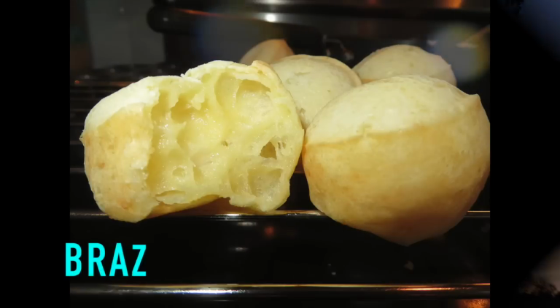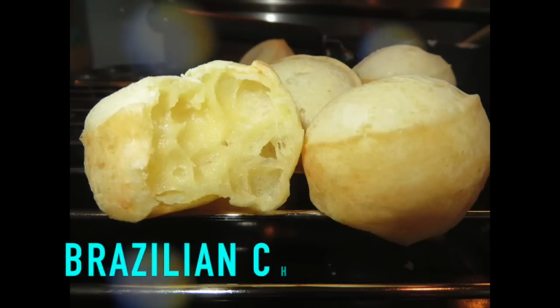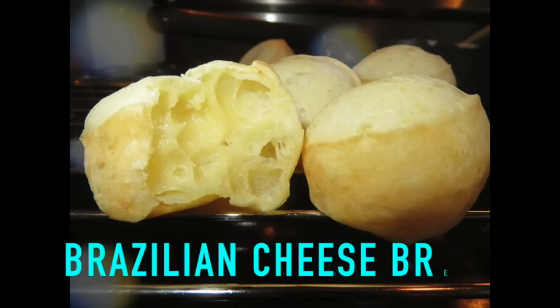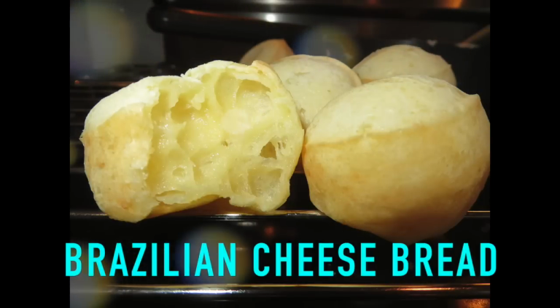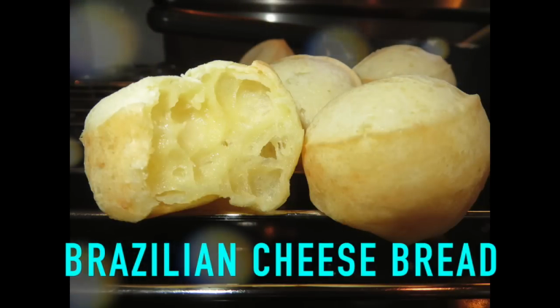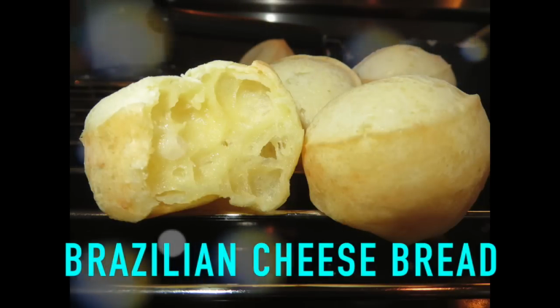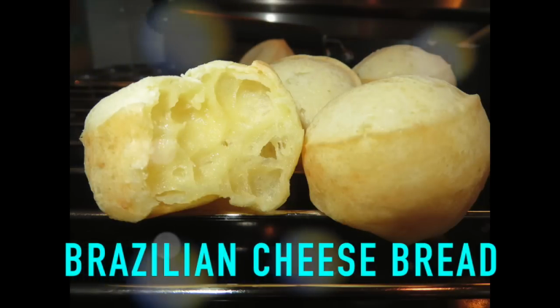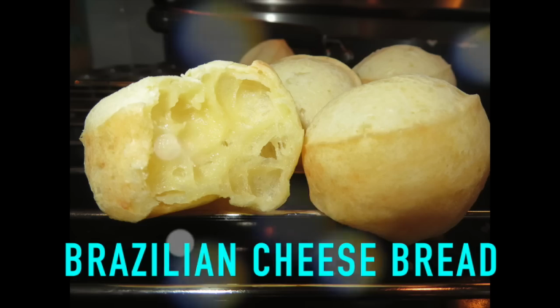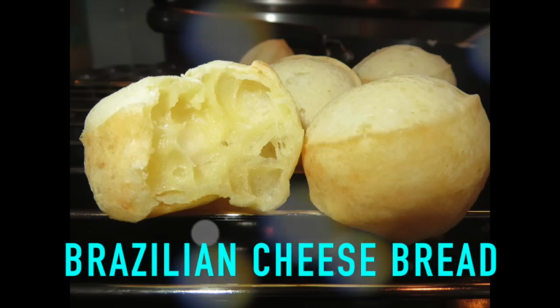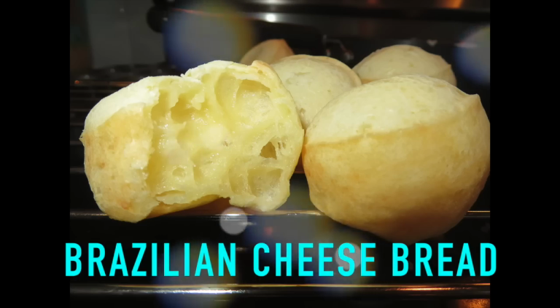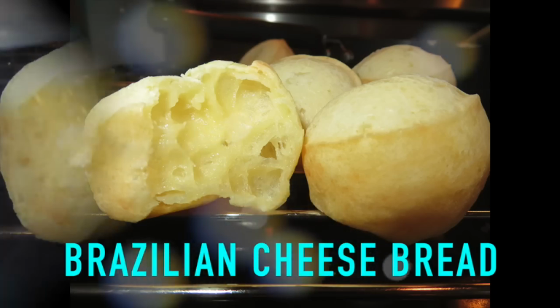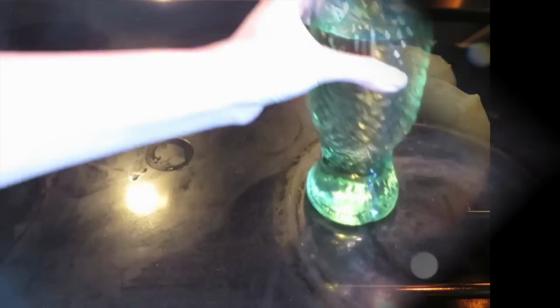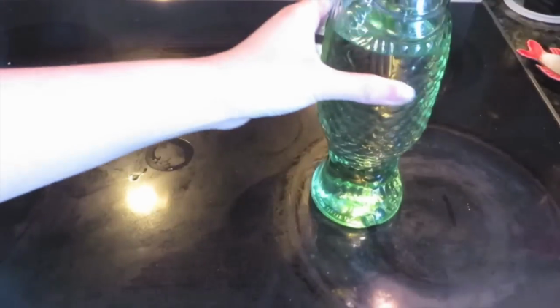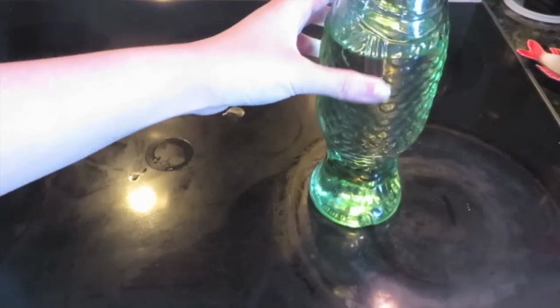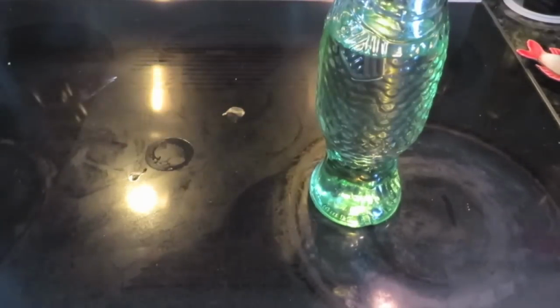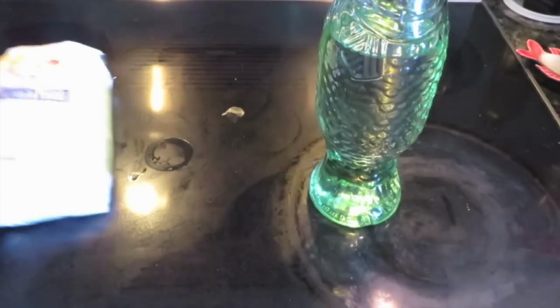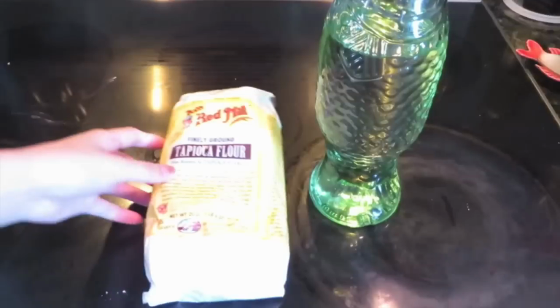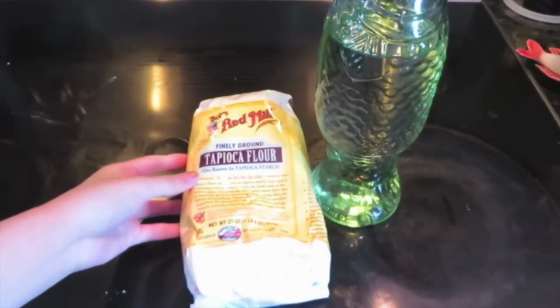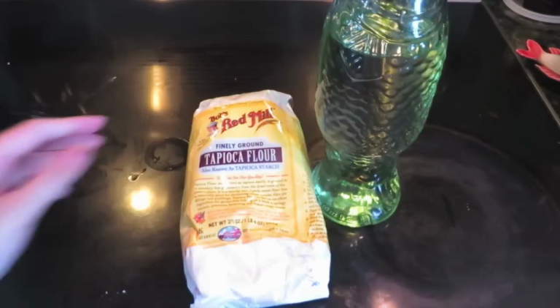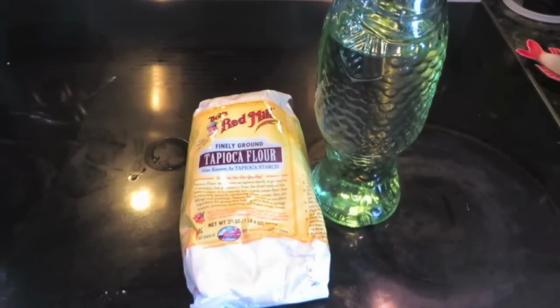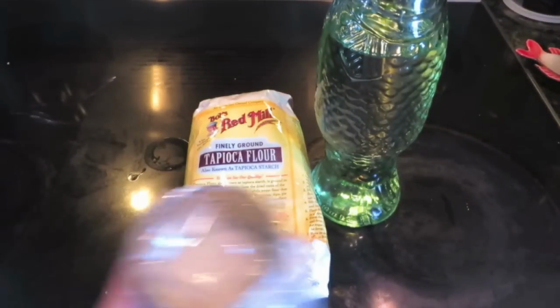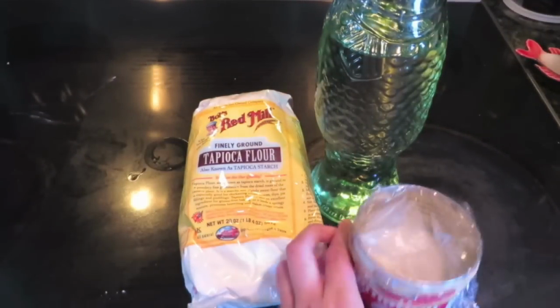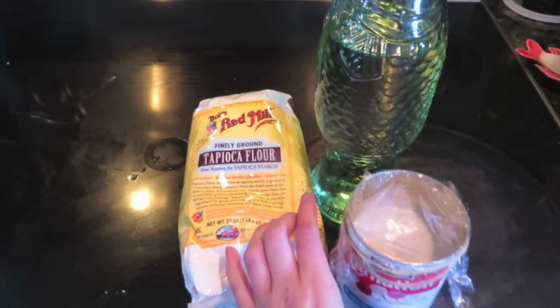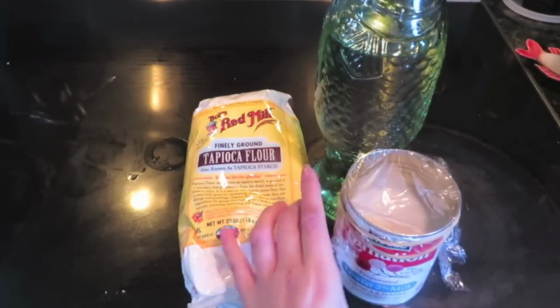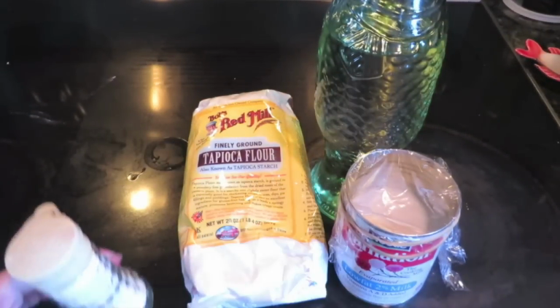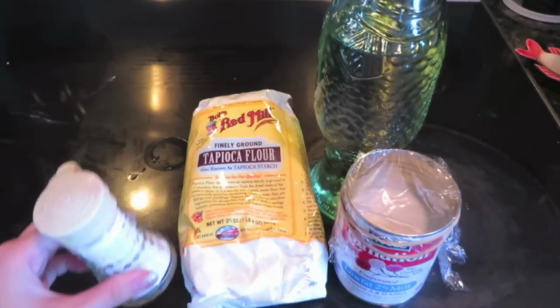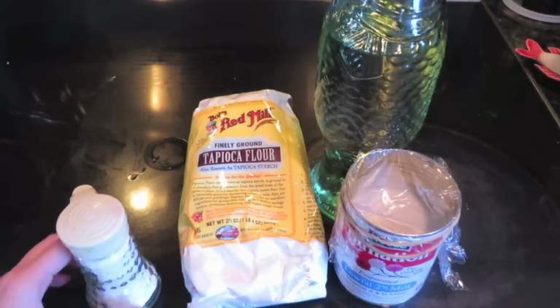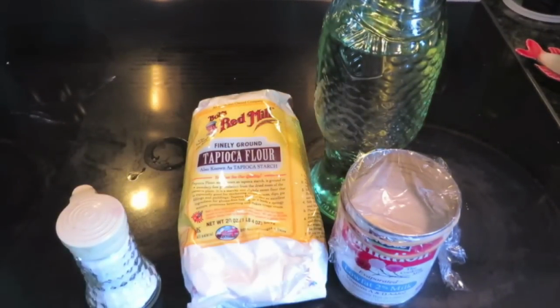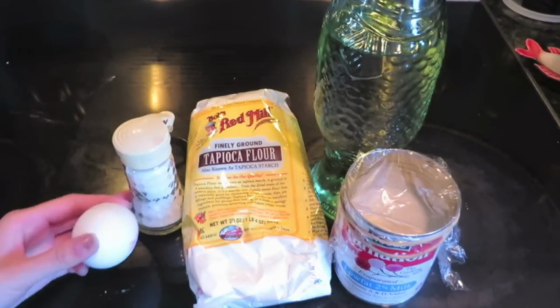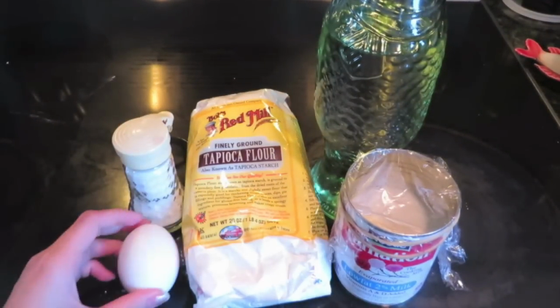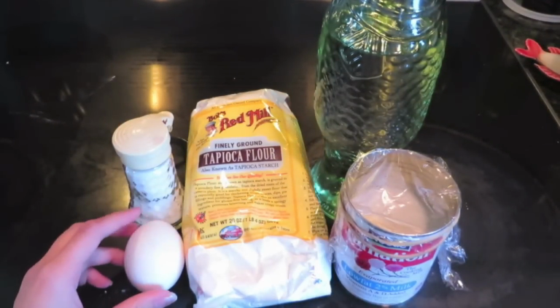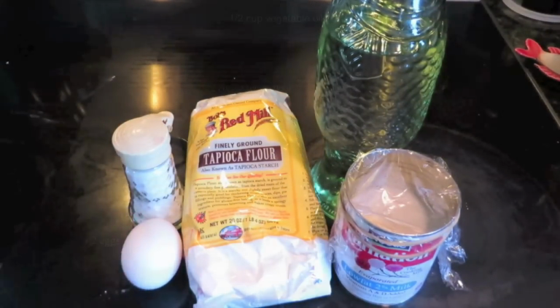Hi guys, today we are making Brazilian cheese bread. You are going to need oil, some tapioca flour, evaporated milk or whole milk, some salt, and one egg.